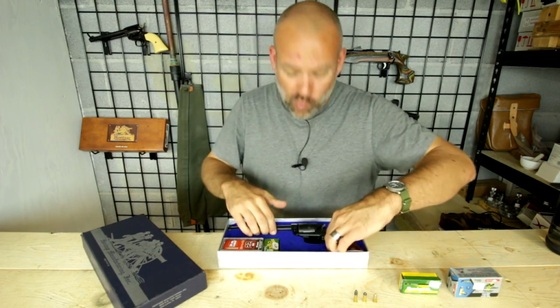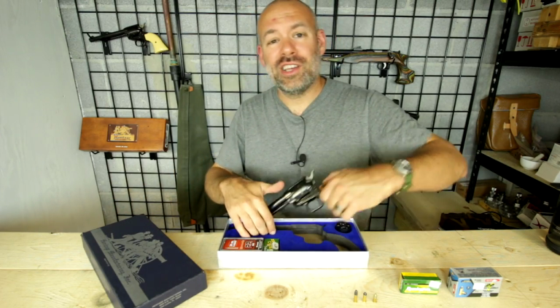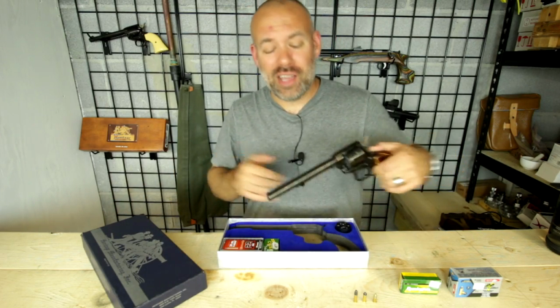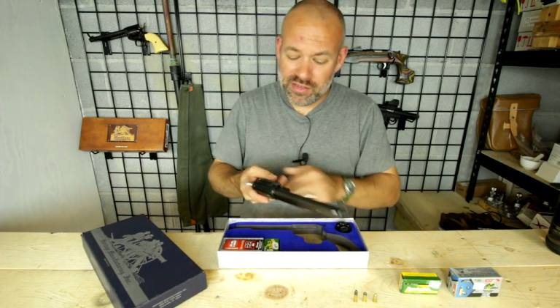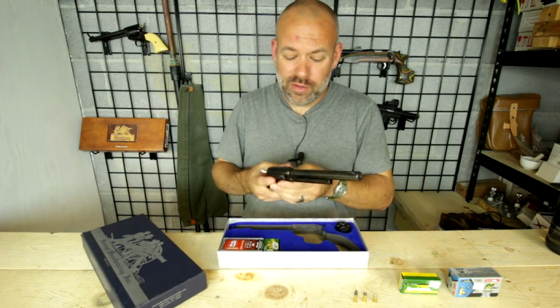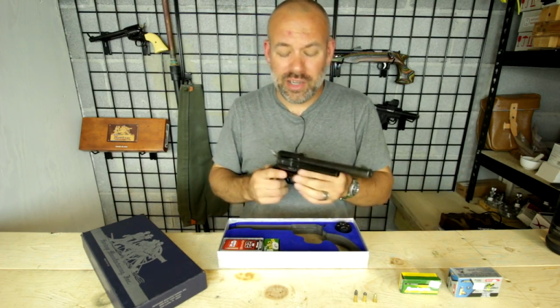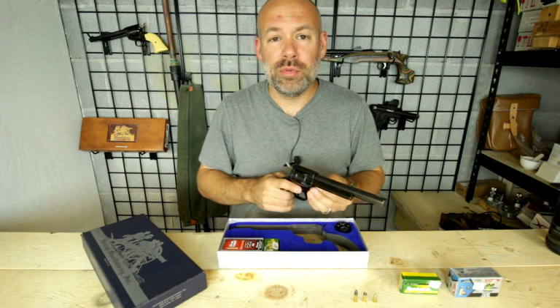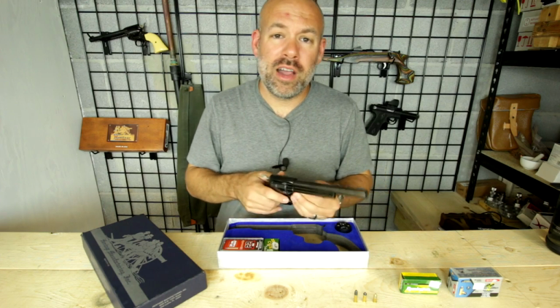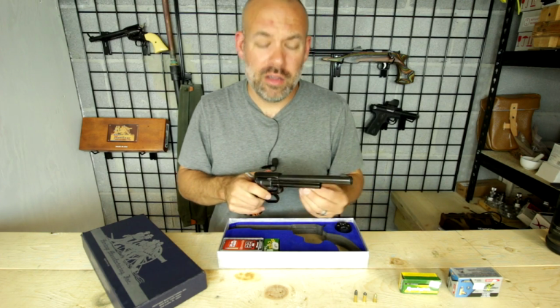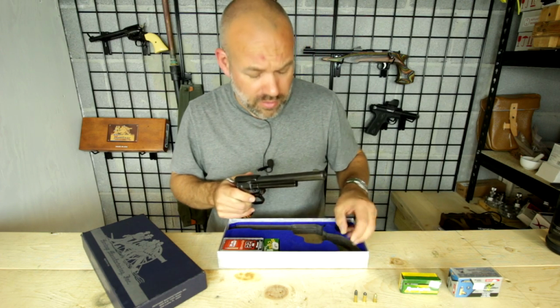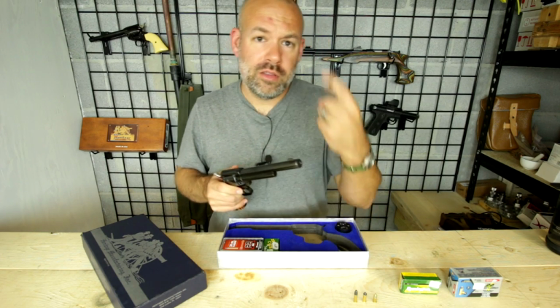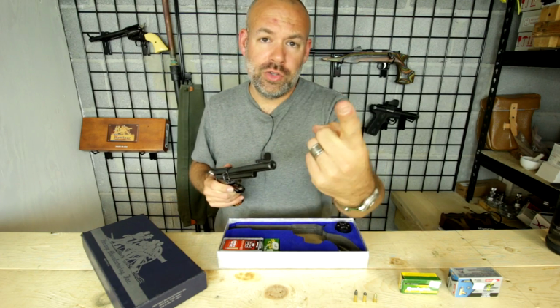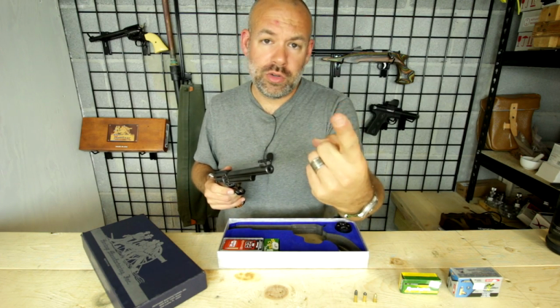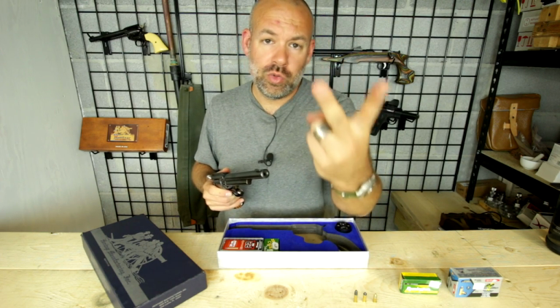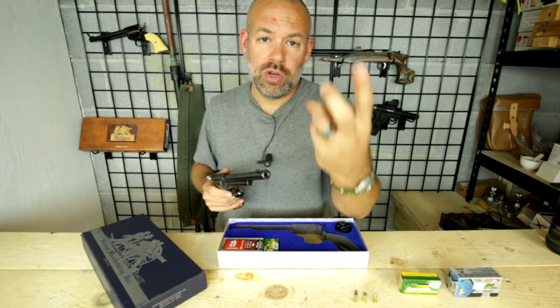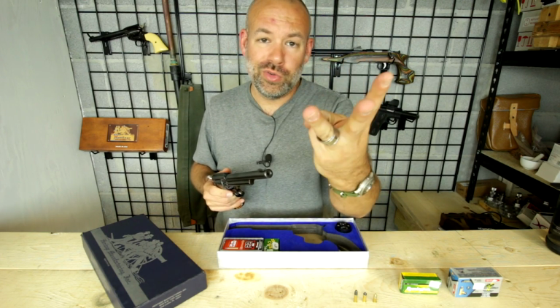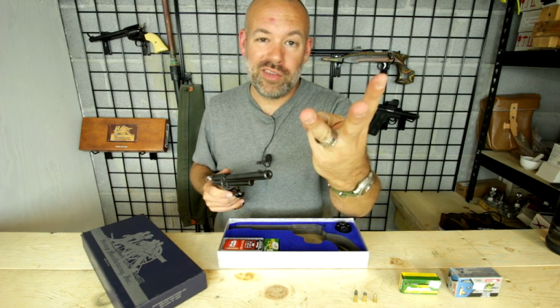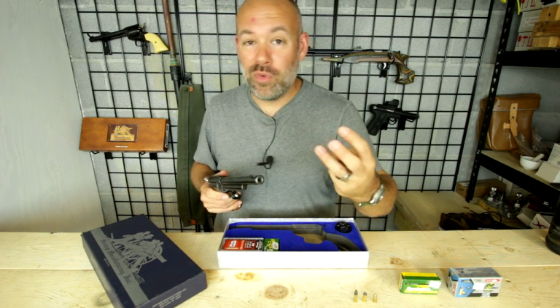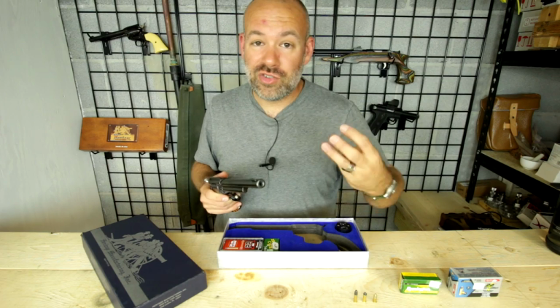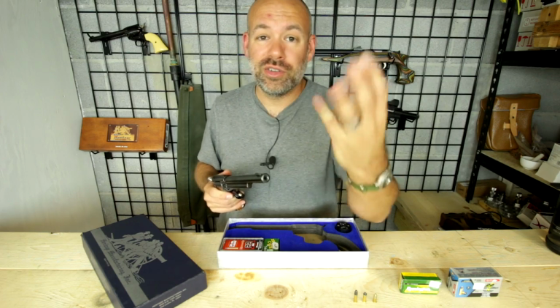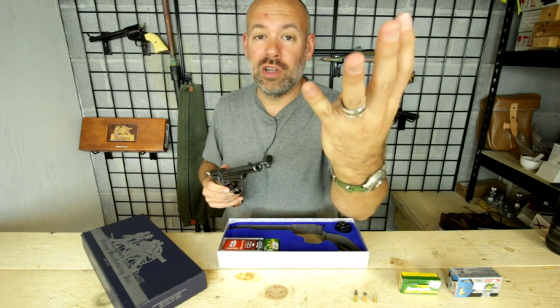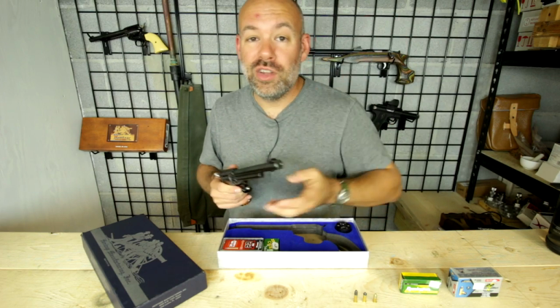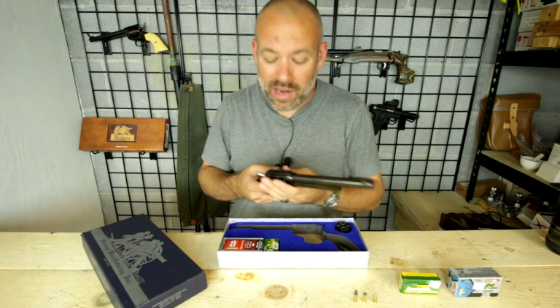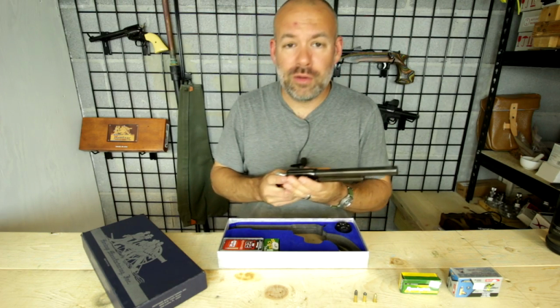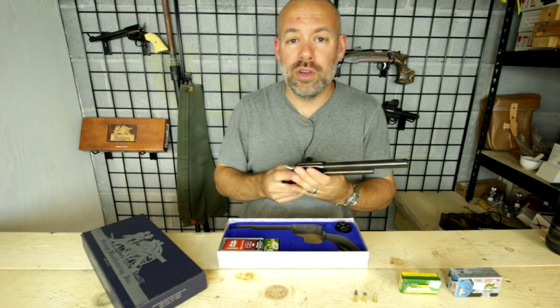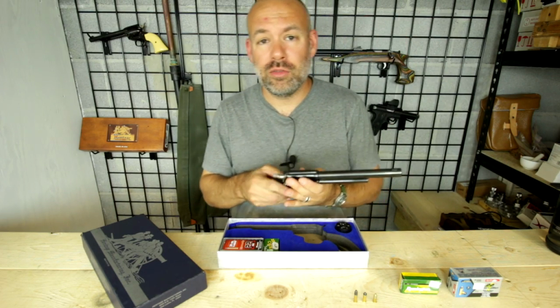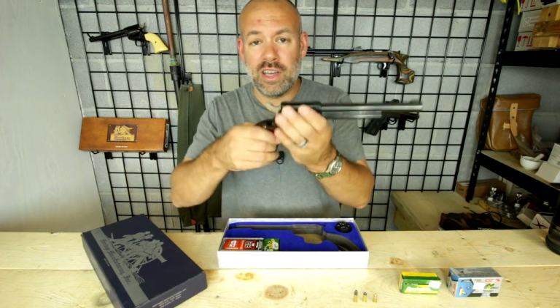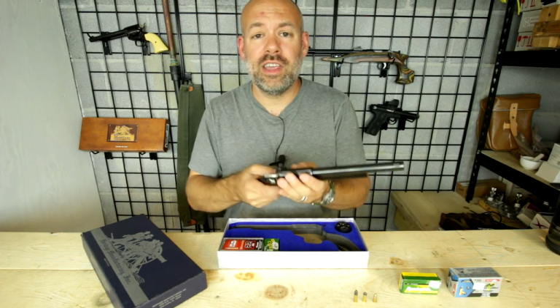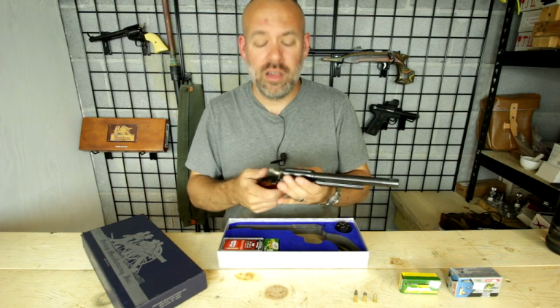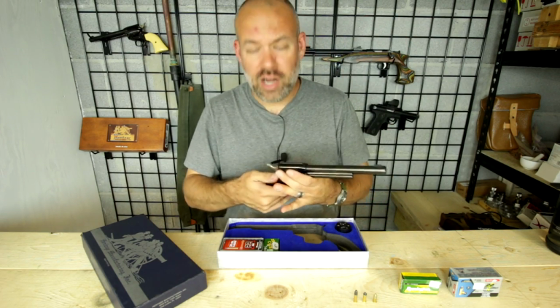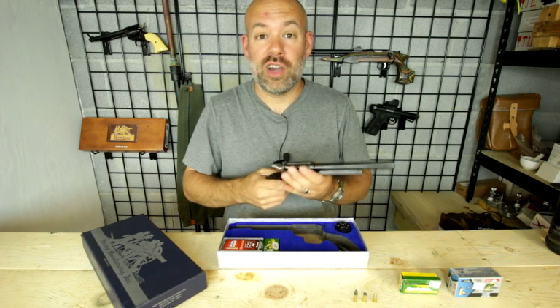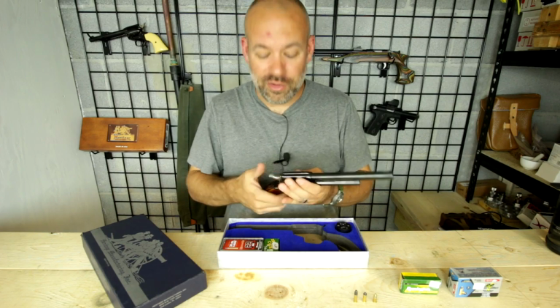Well, let's take a look at that, because the actual revolver is capable of firing the .22 short, .22 long, .22 long rifle, and with the additional cylinder, .22 magnum. All four of those are capable of being shot out of a Heritage Rough Rider revolver.